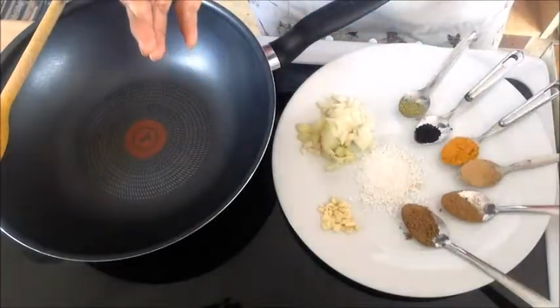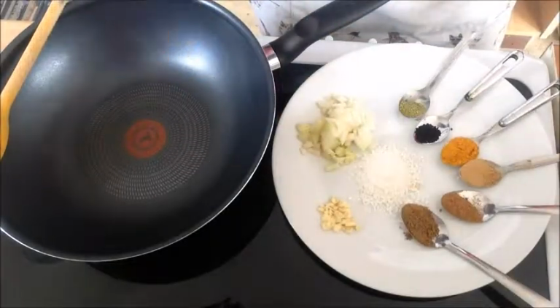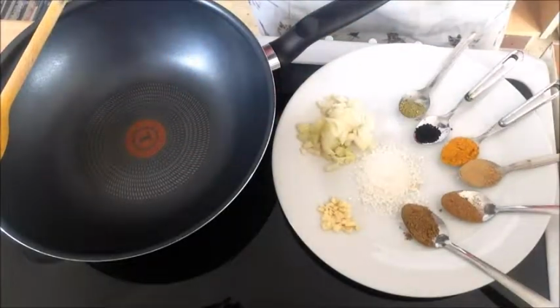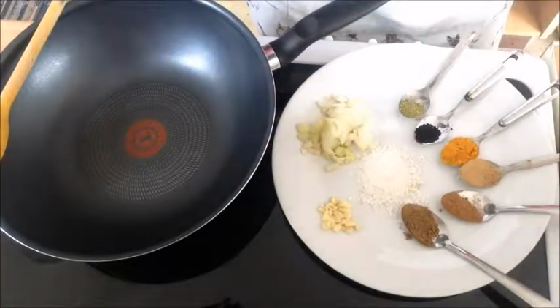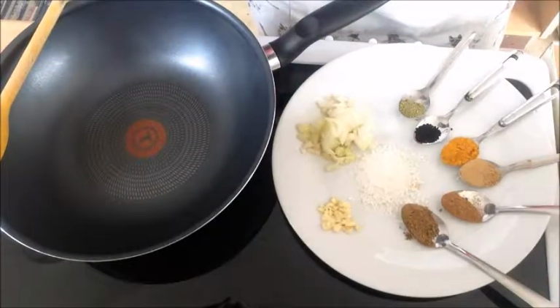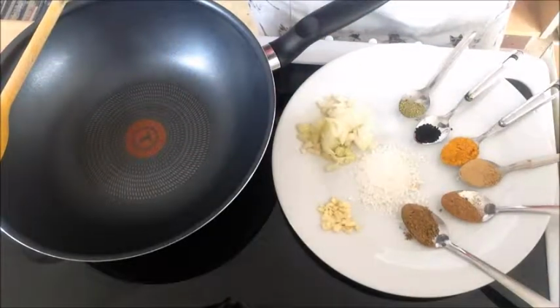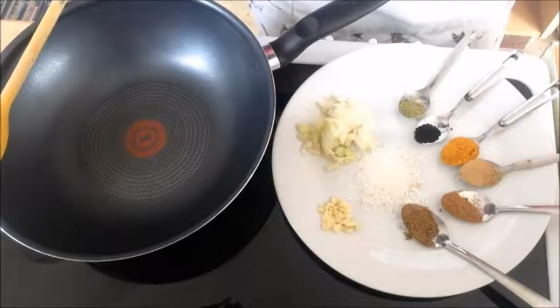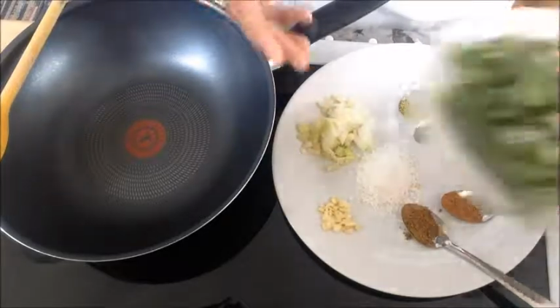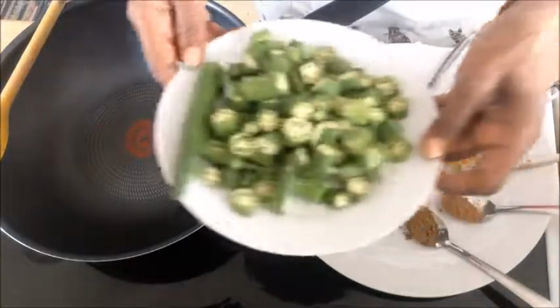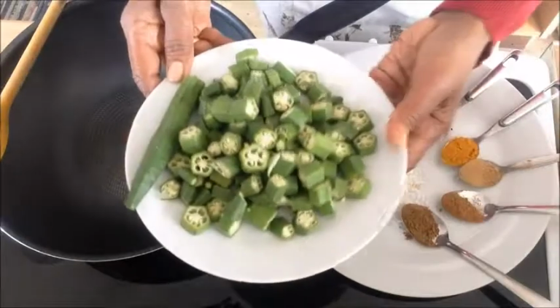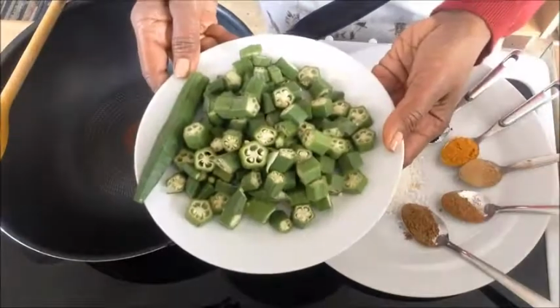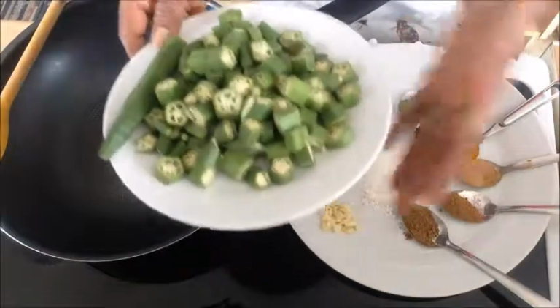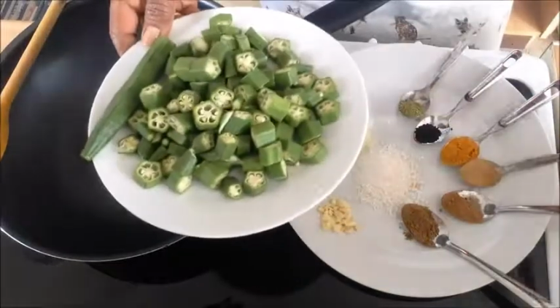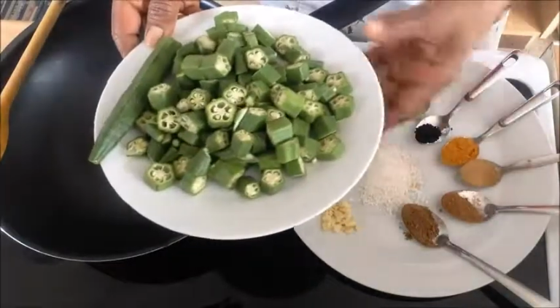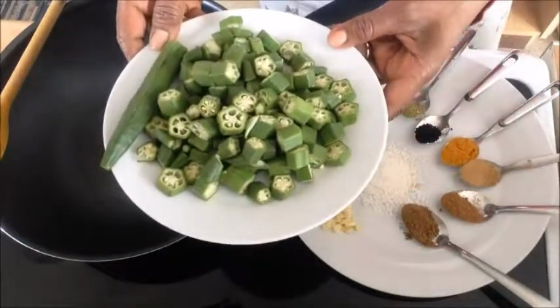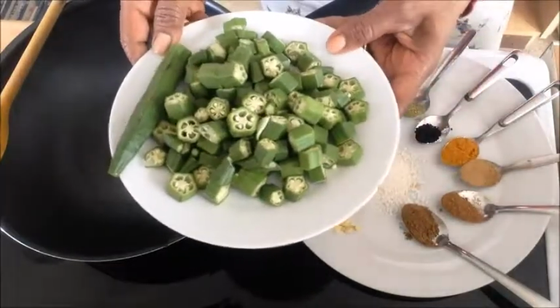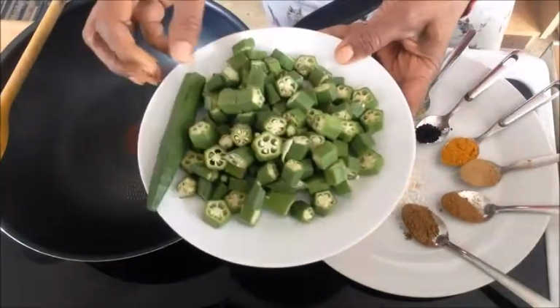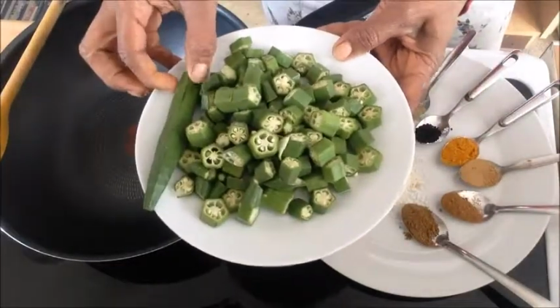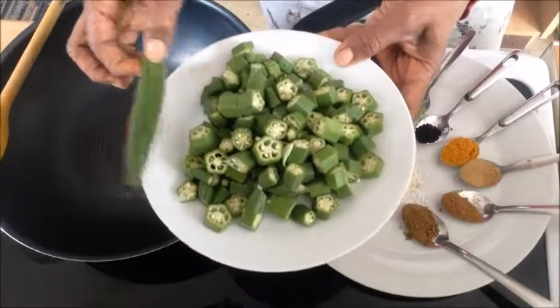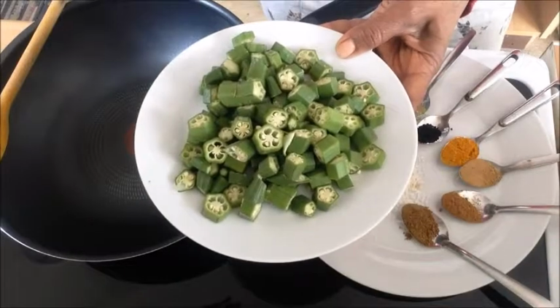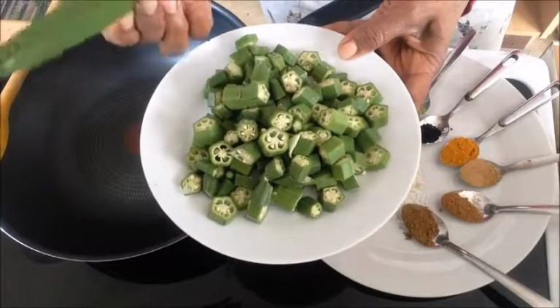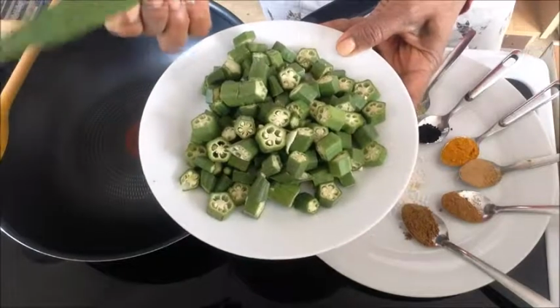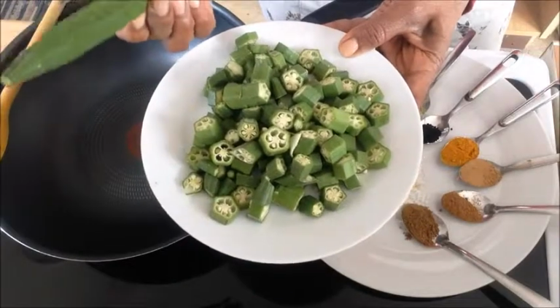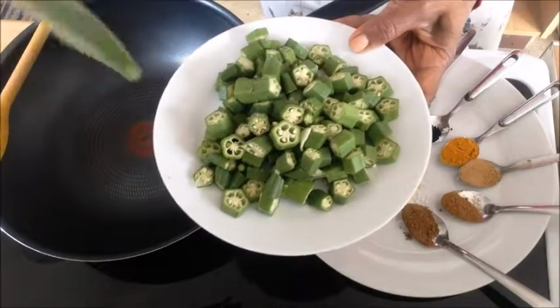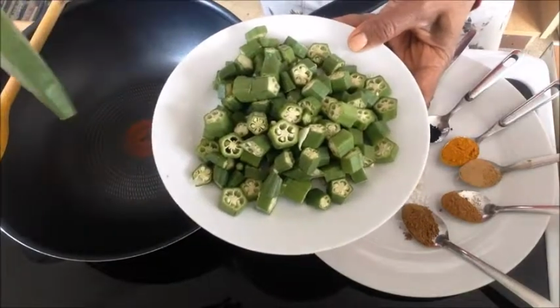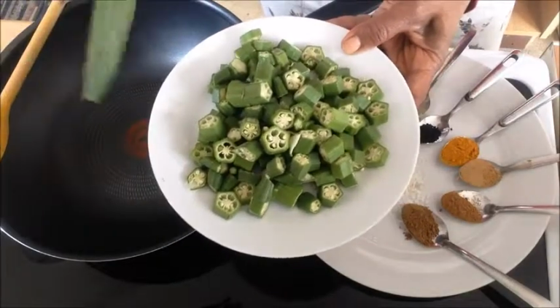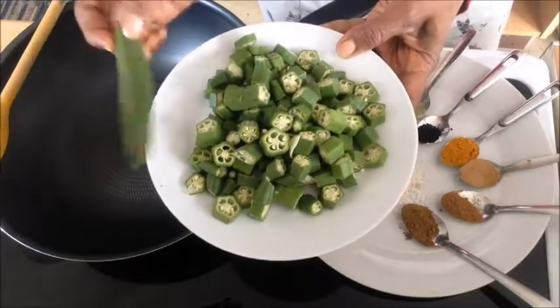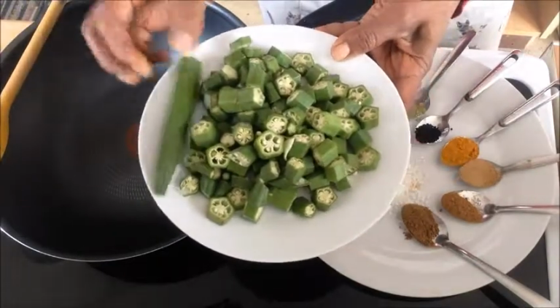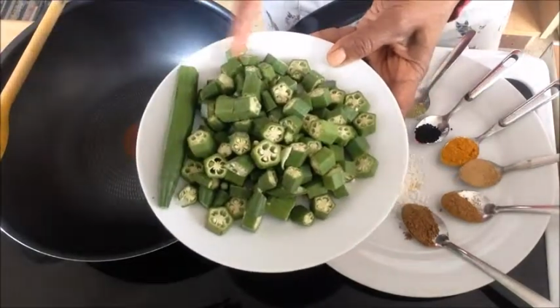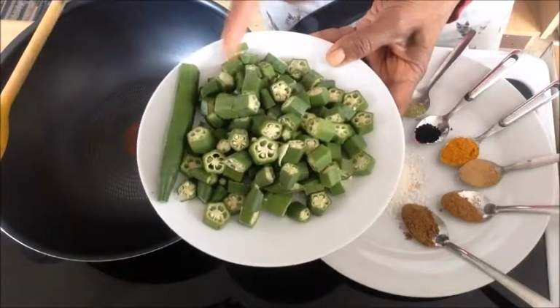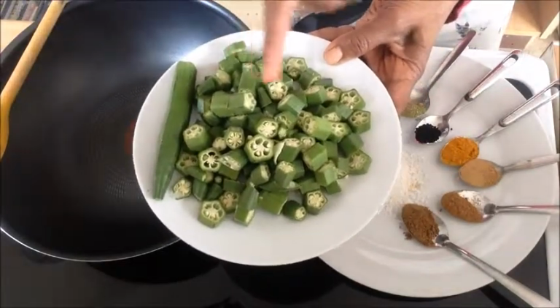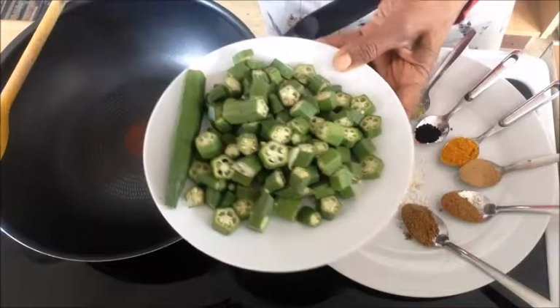And I'm going to use okra as well, which is lady's finger as some people call it. I've got about 10 of these, sliced up.